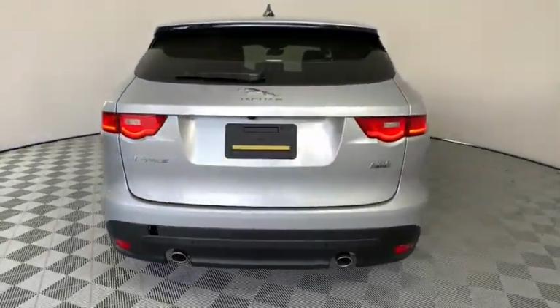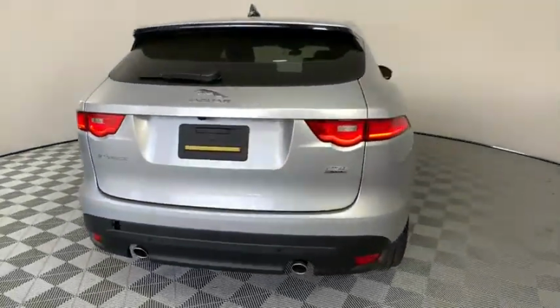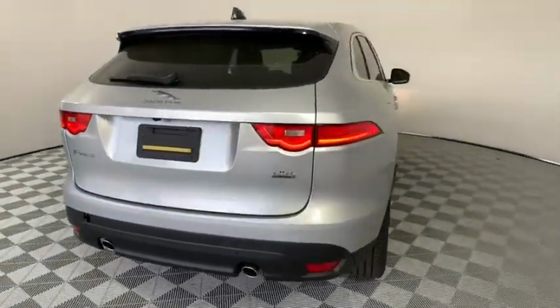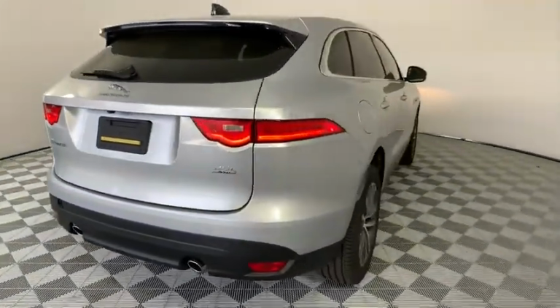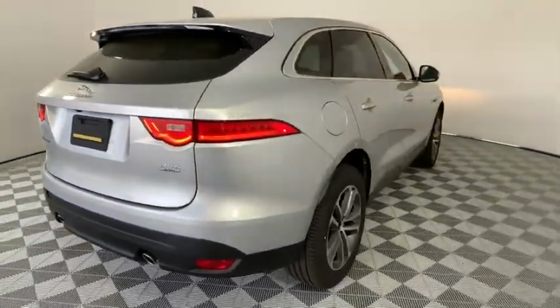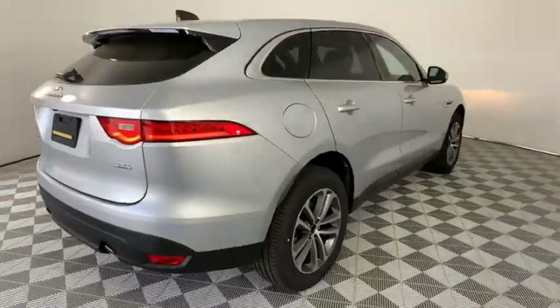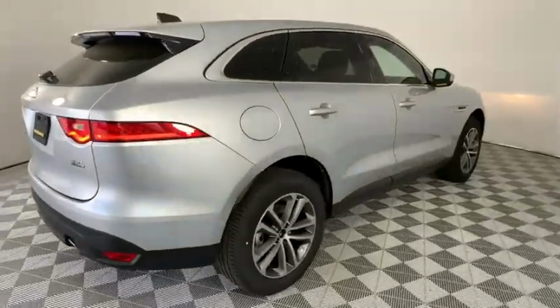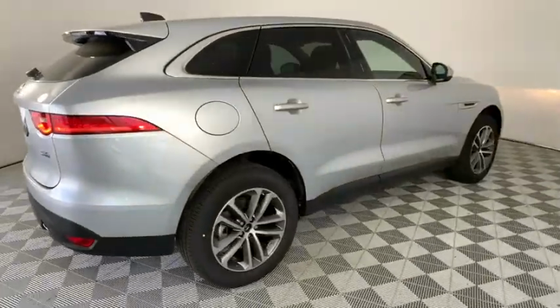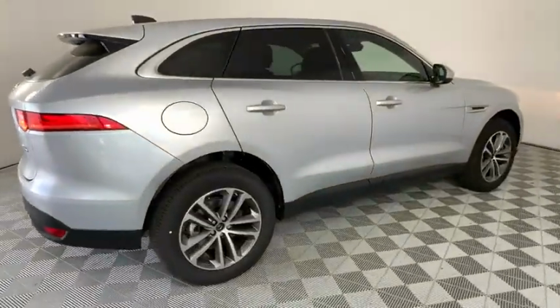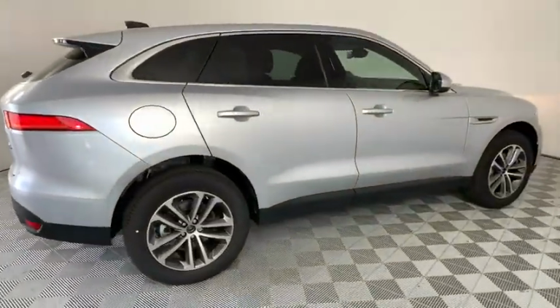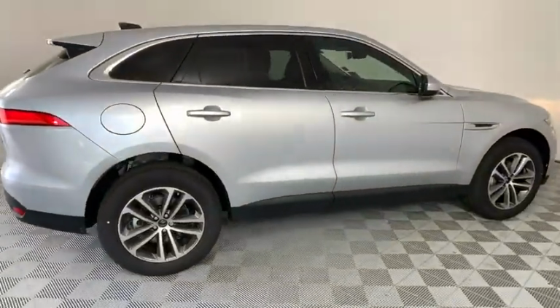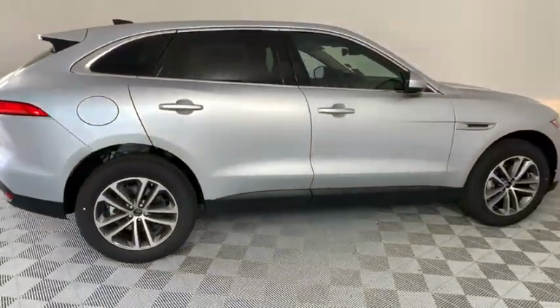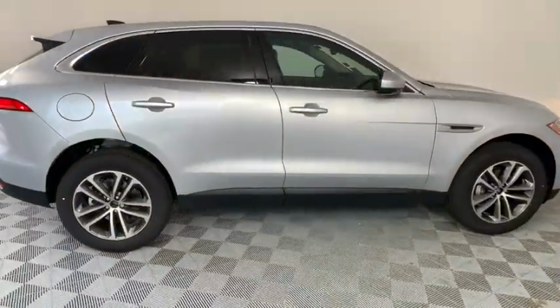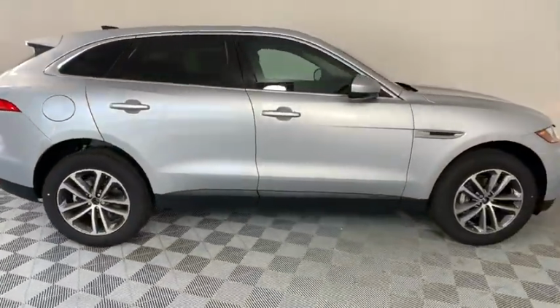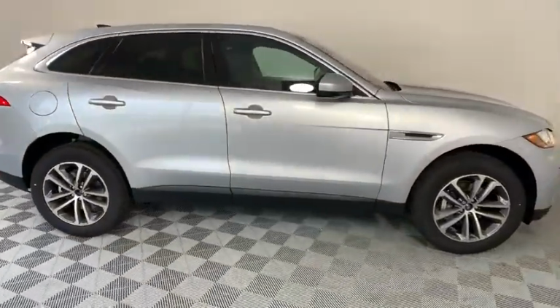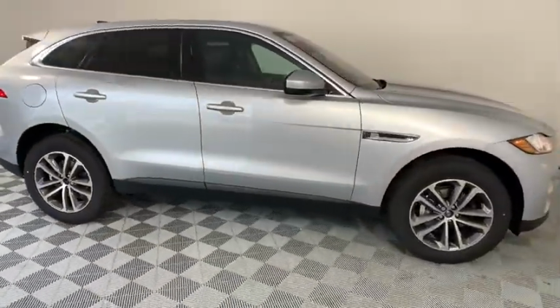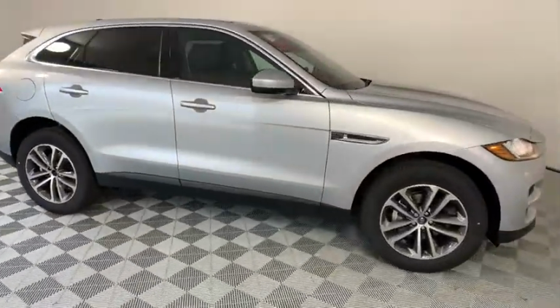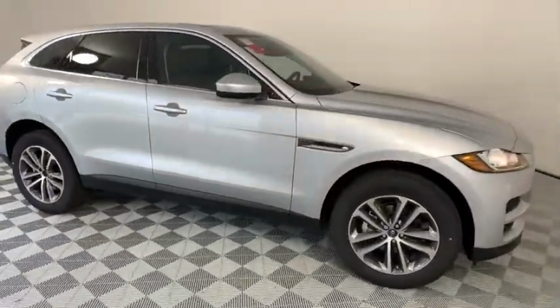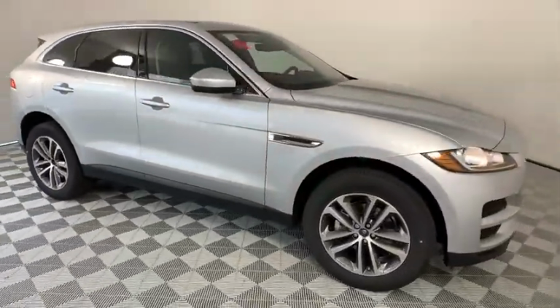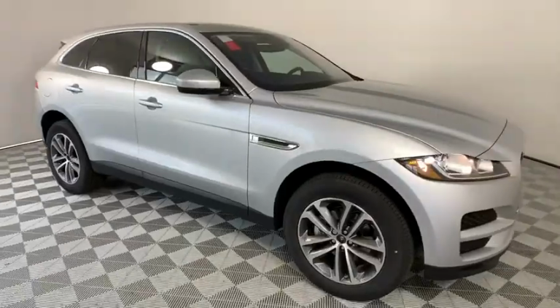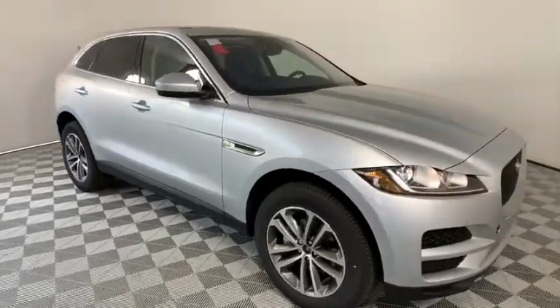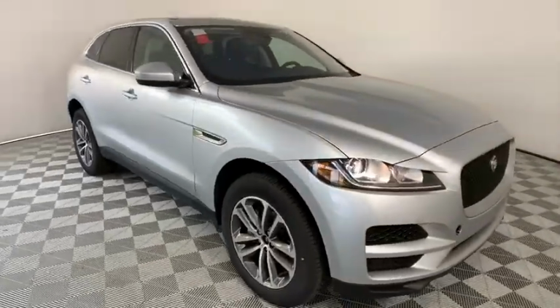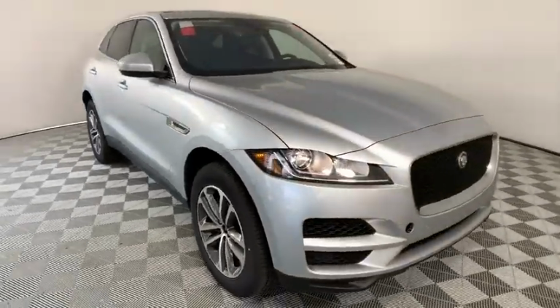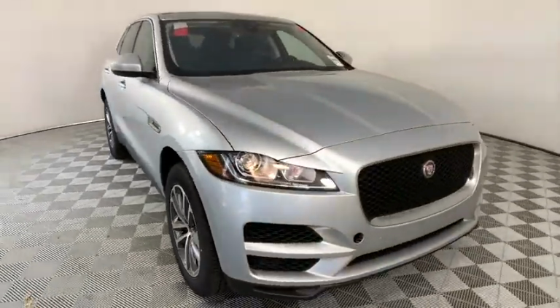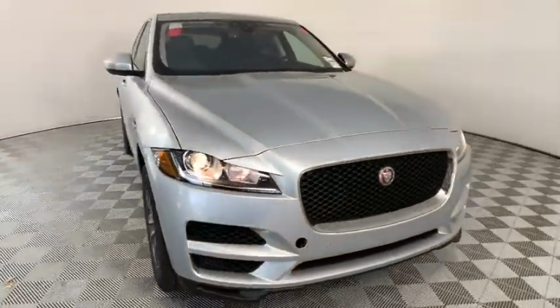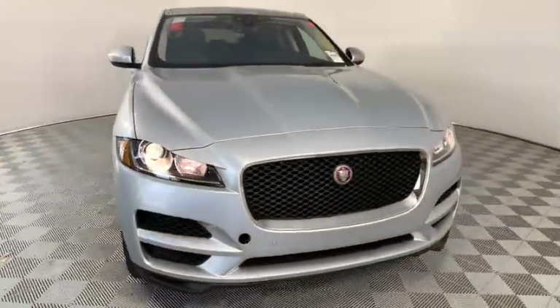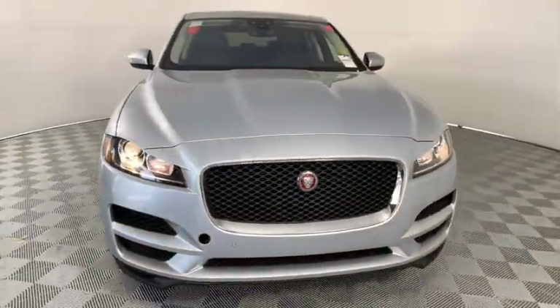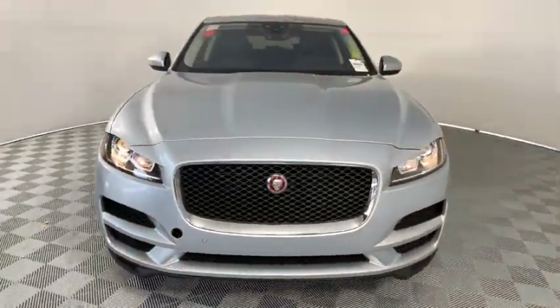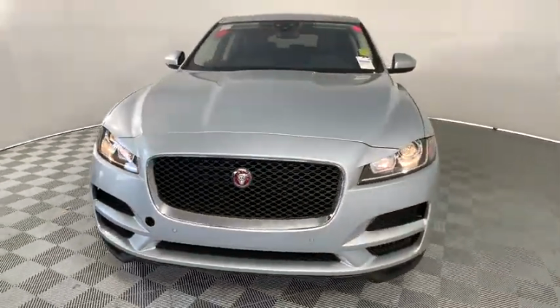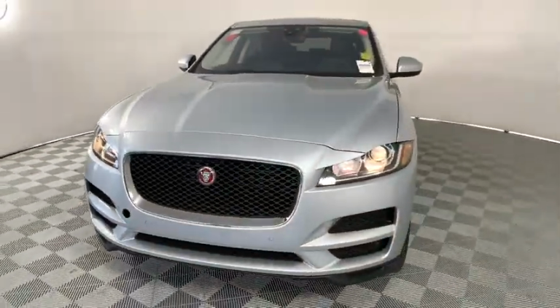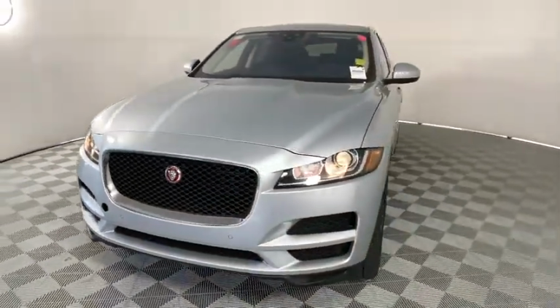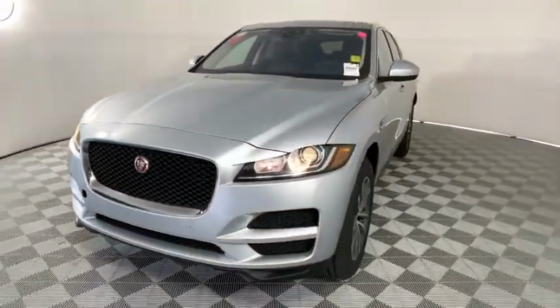Here are some of this vehicle's great options: traction control, power passenger seat, power liftgate, dual airbags, power steering, alloy wheels, four-wheel disc brakes, compass.